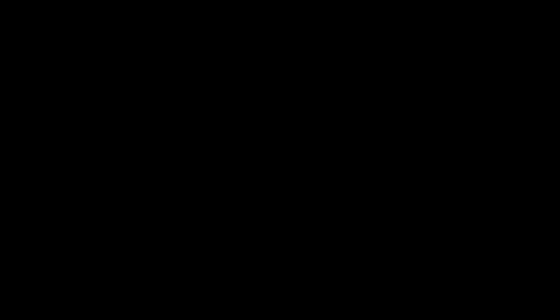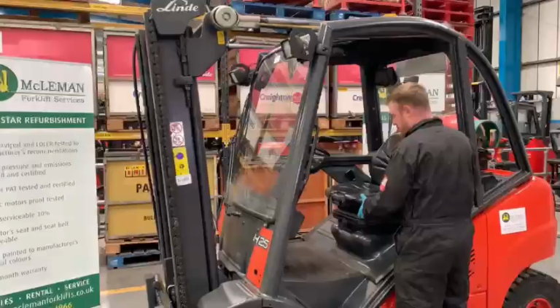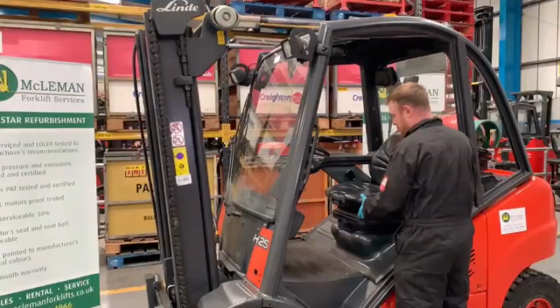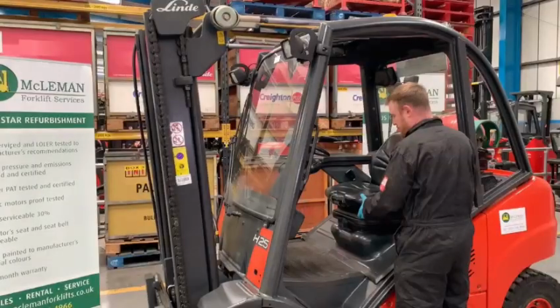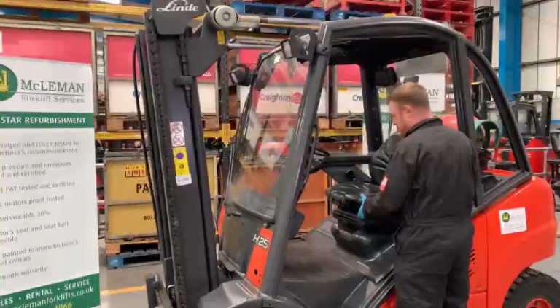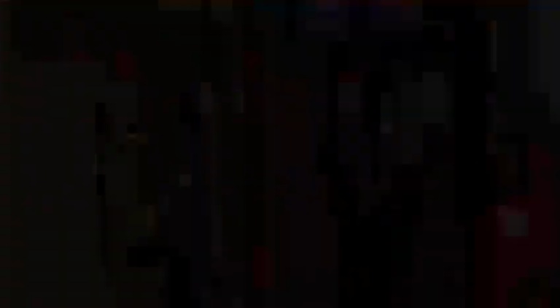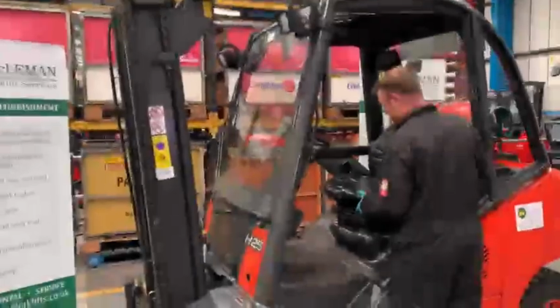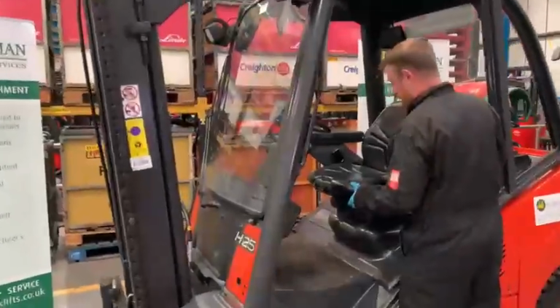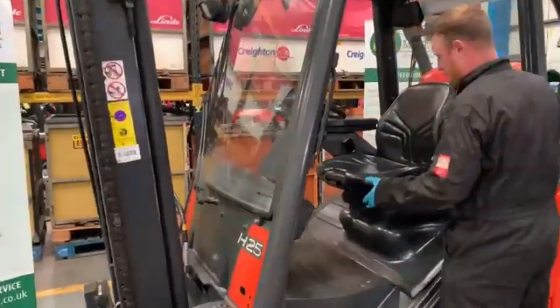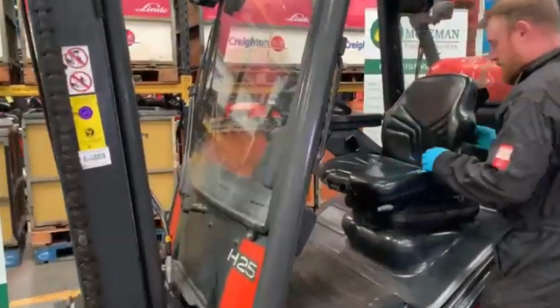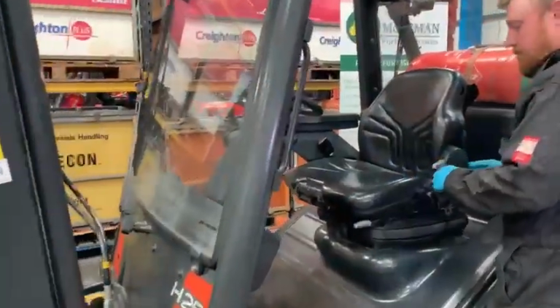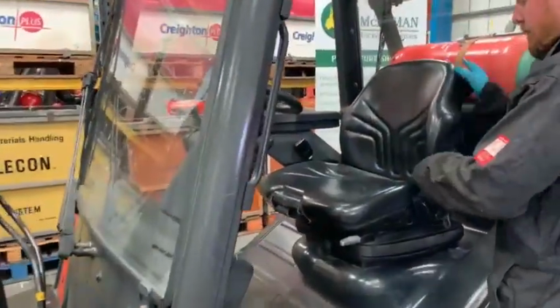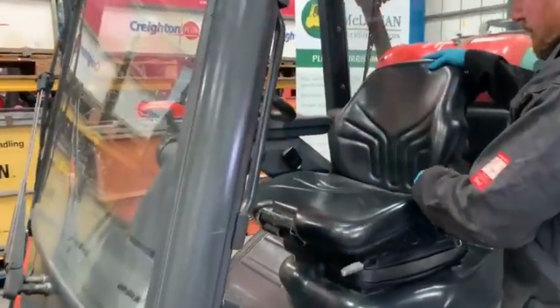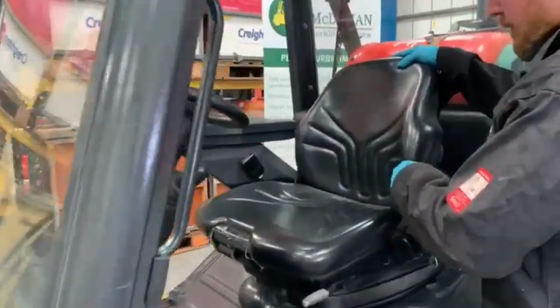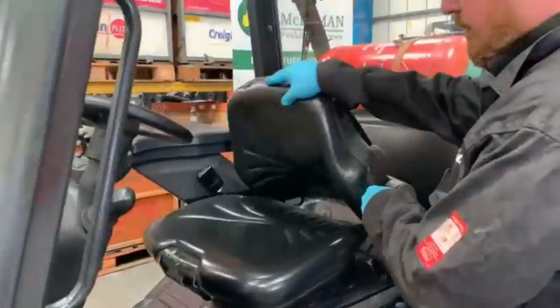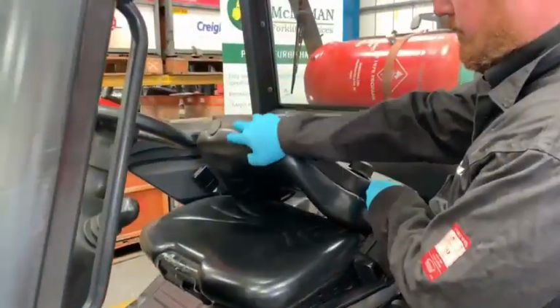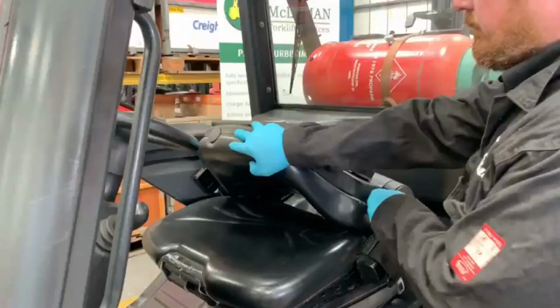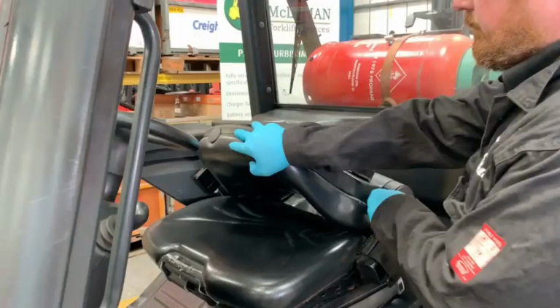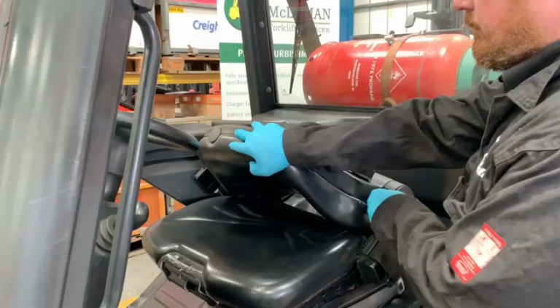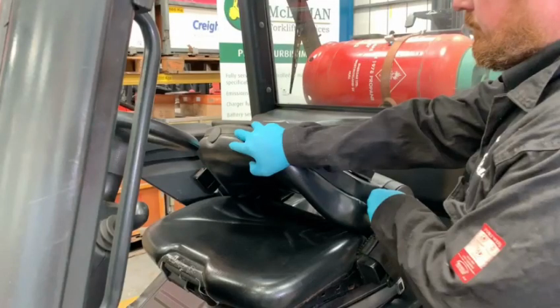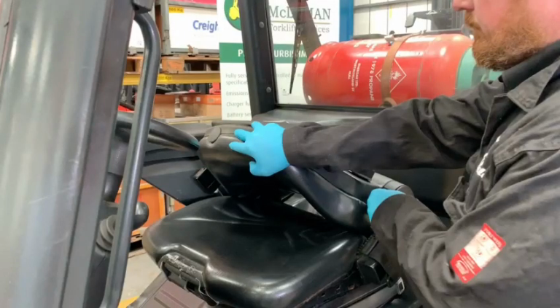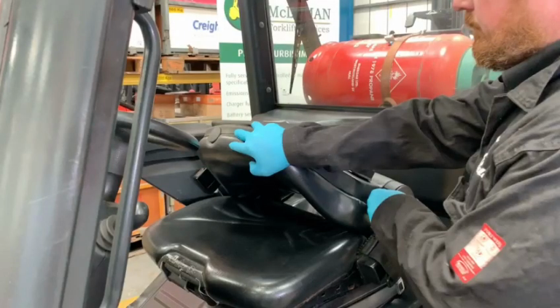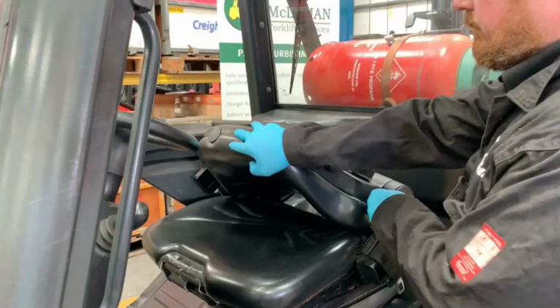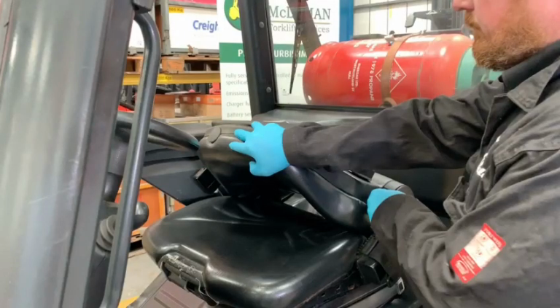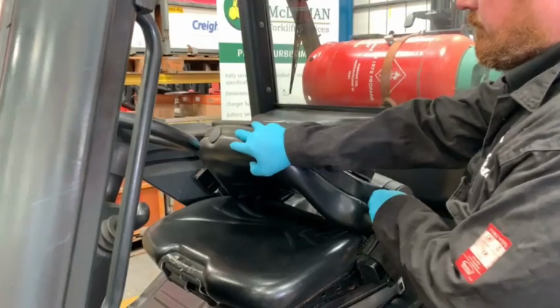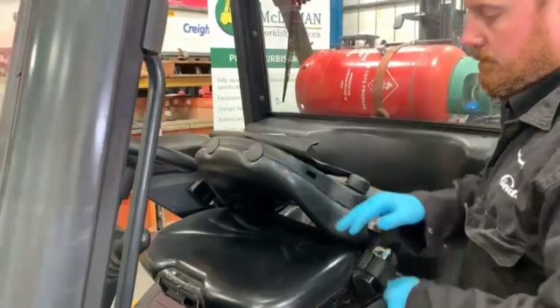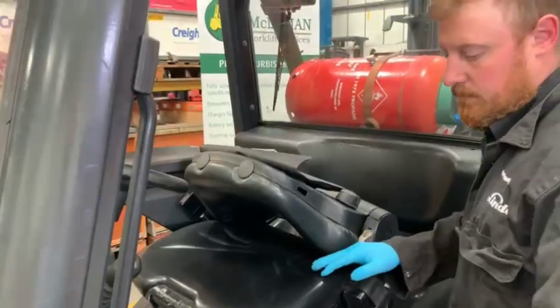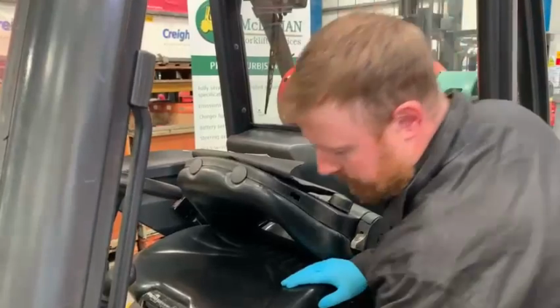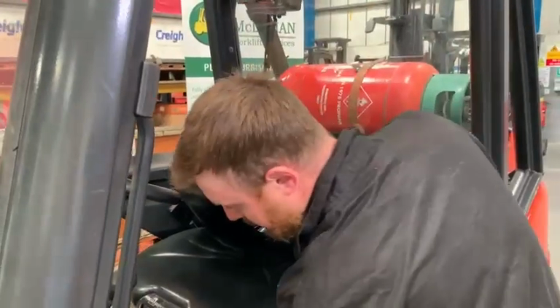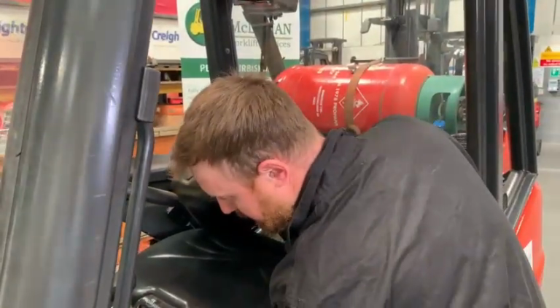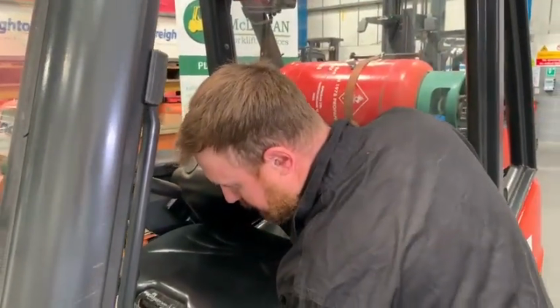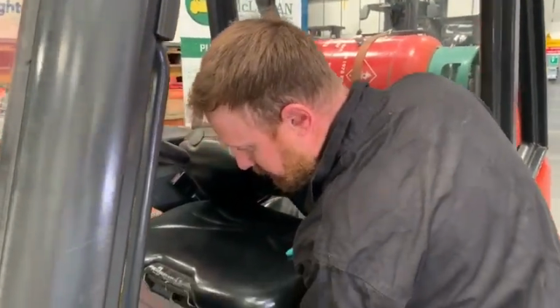Now we're going to adjust the seat to allow us to open the bonnet. Slide the seat forward and fold the backrest down. This will give you the maximum clearance to allow the bonnet to open, and will also save damage to rear screens and windows.